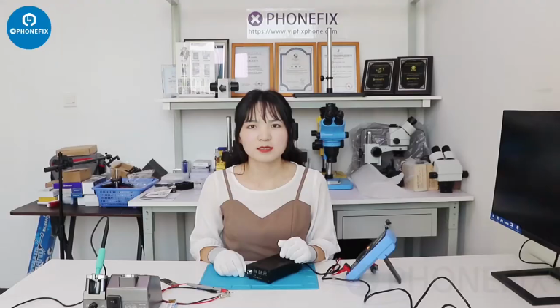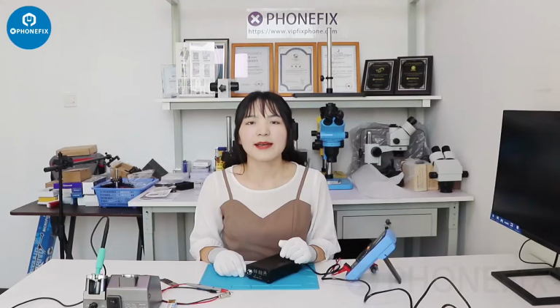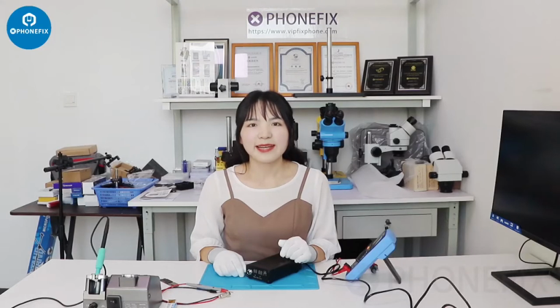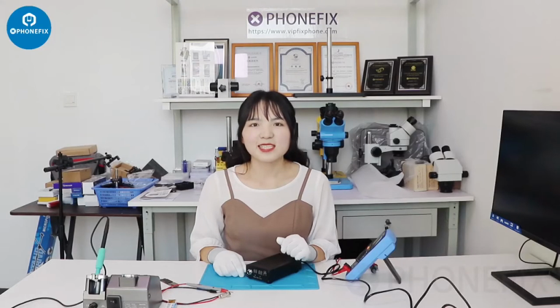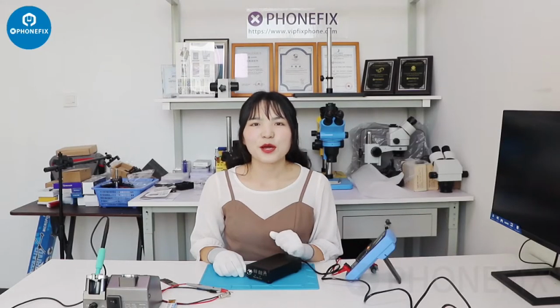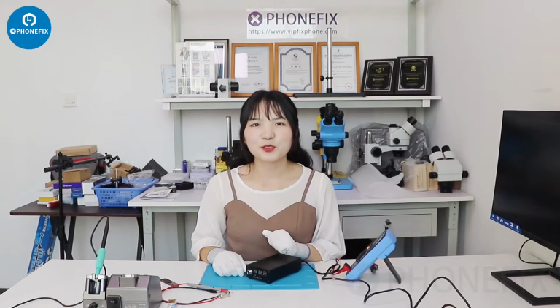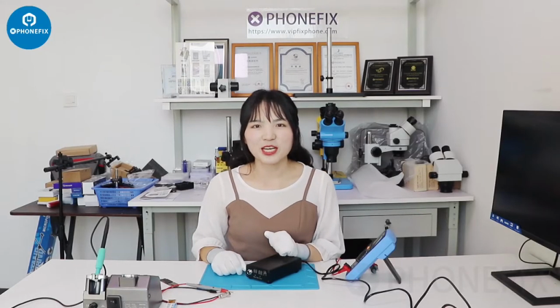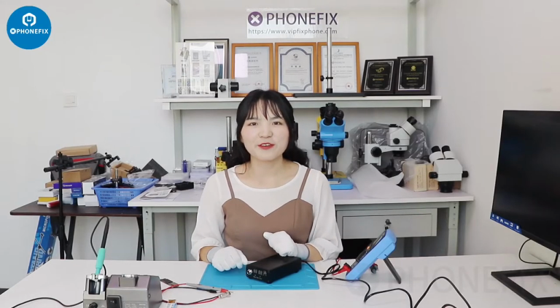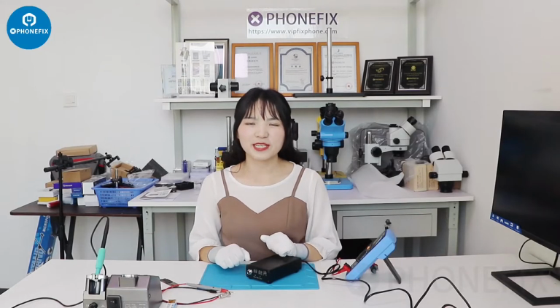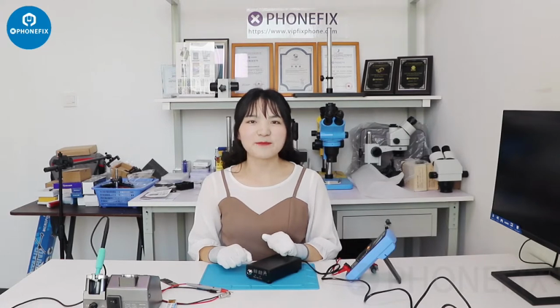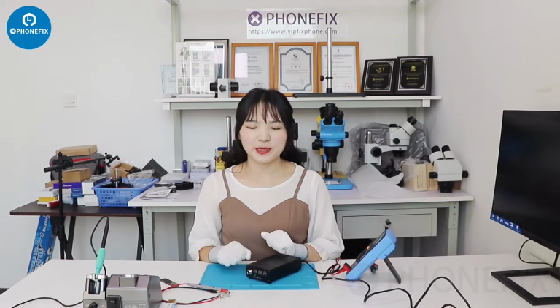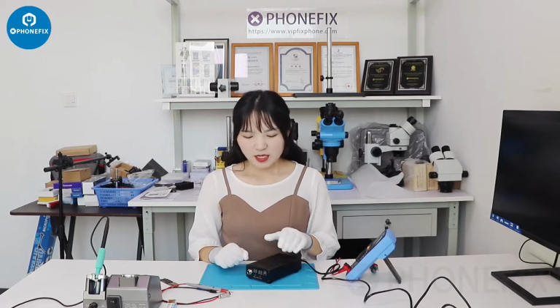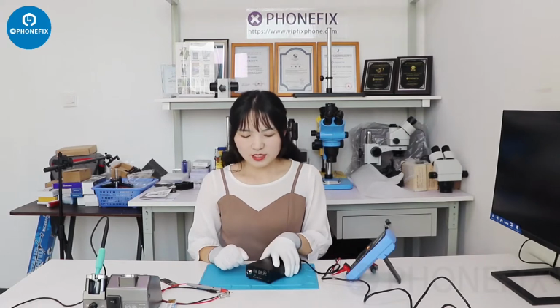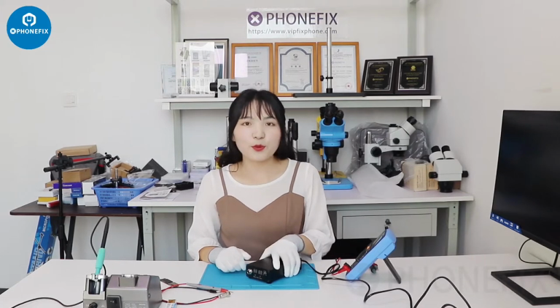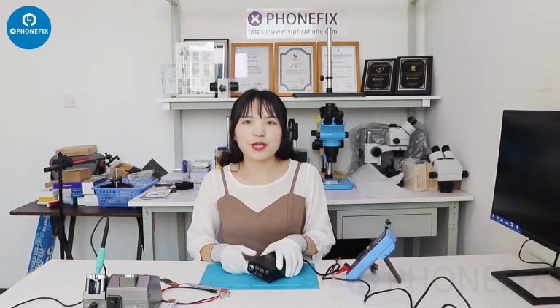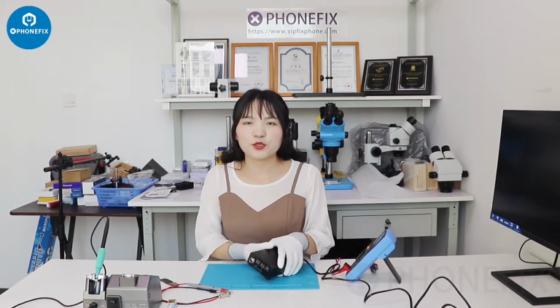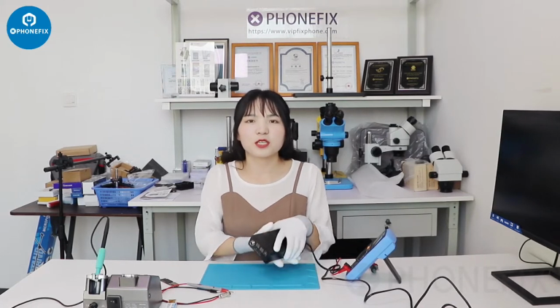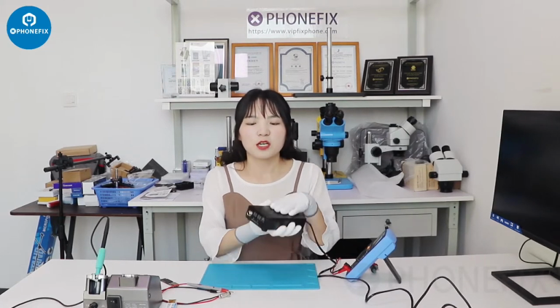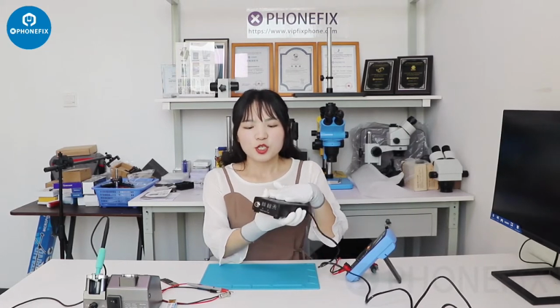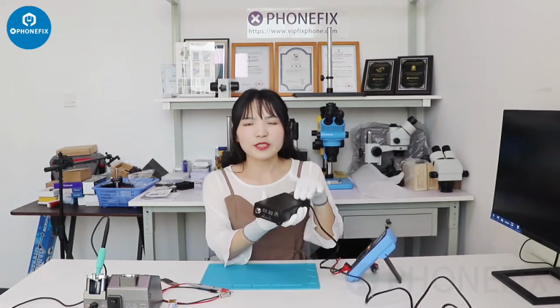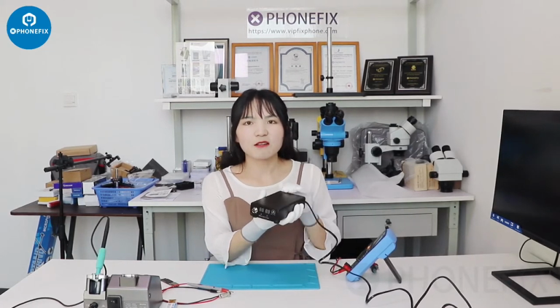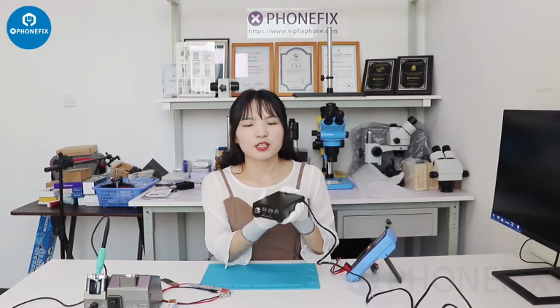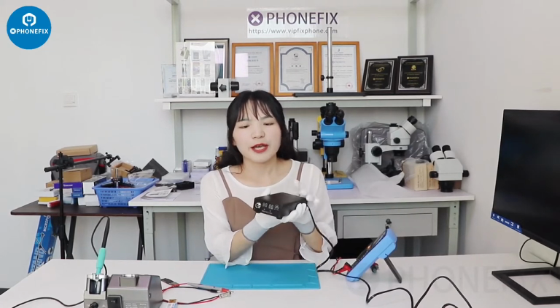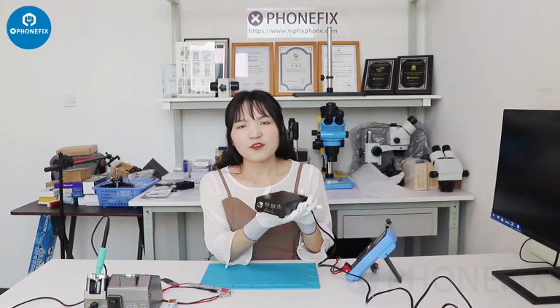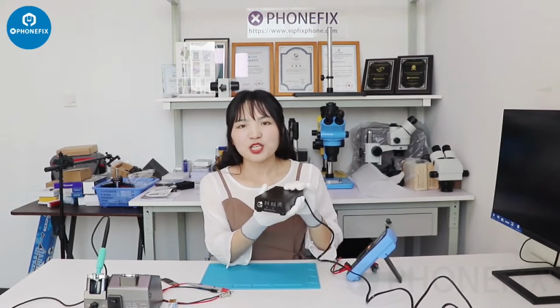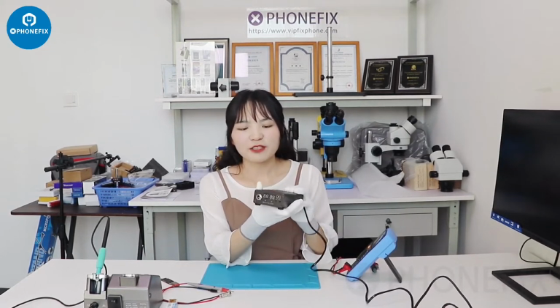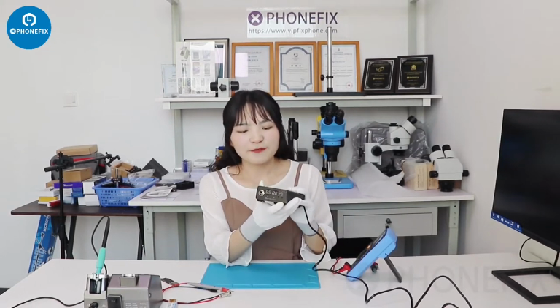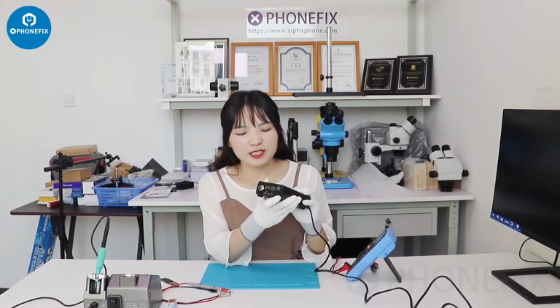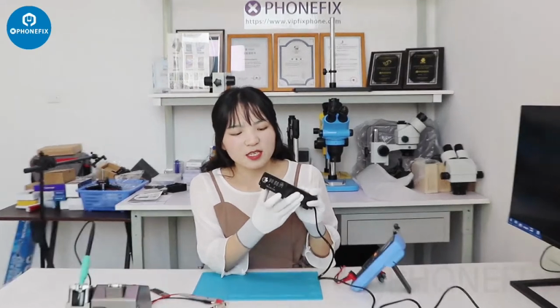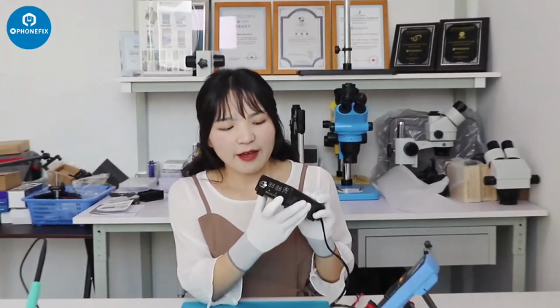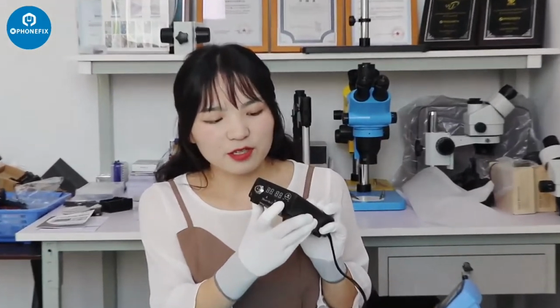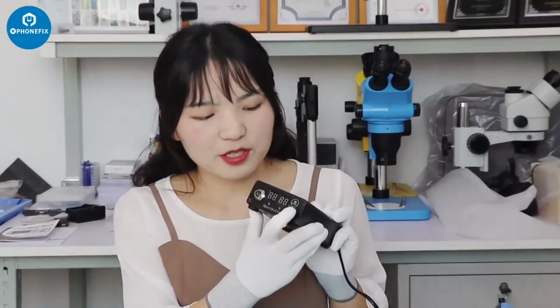Hi guys, welcome to channel PhoneFix MBB. Today we will introduce a short color. It's from channel PhoneFix. Have a look.